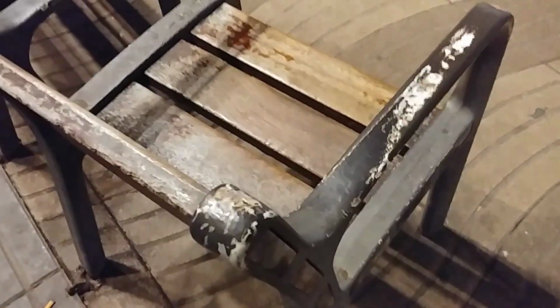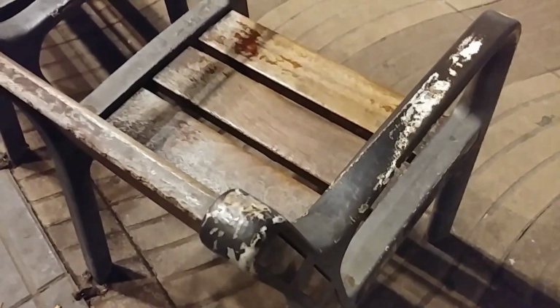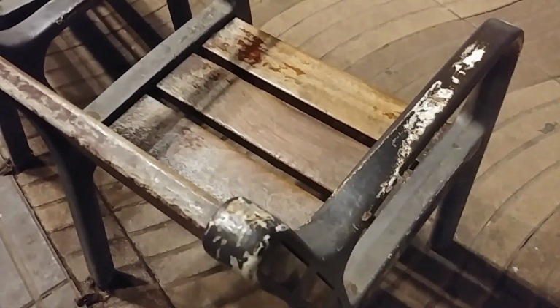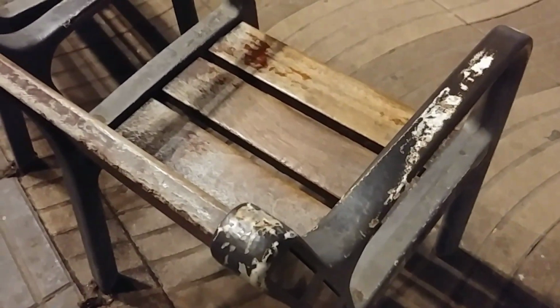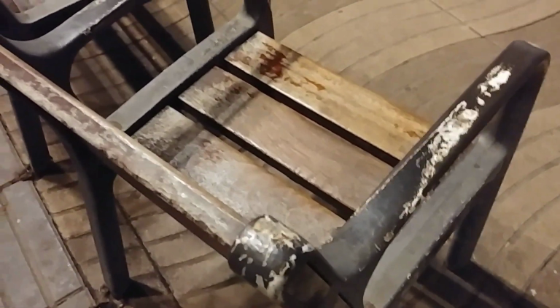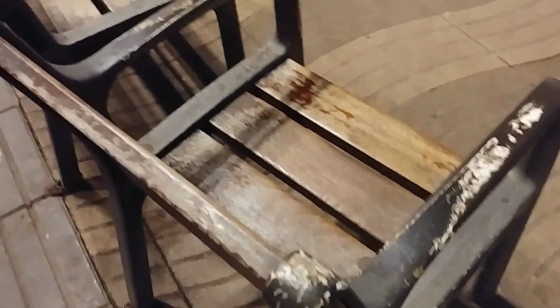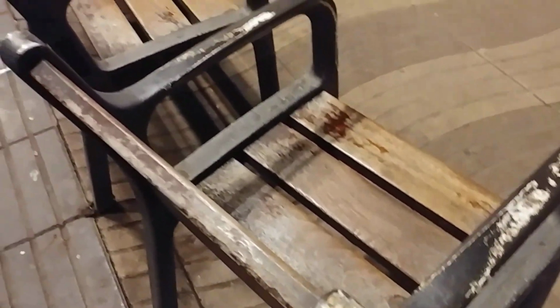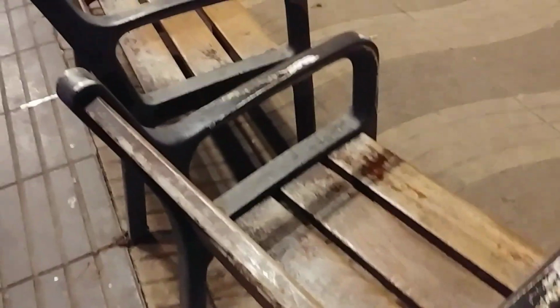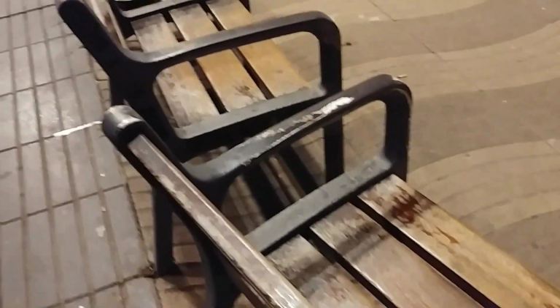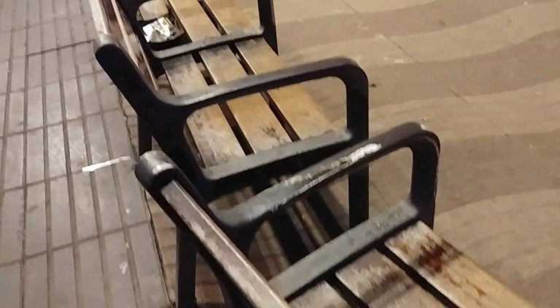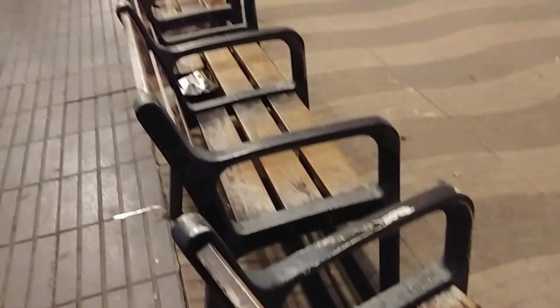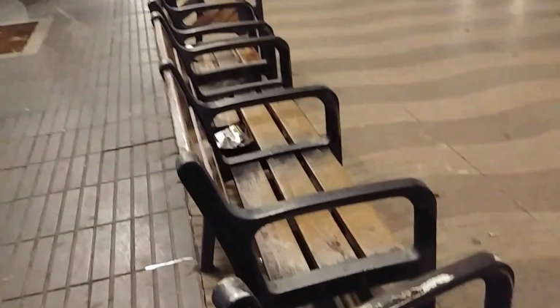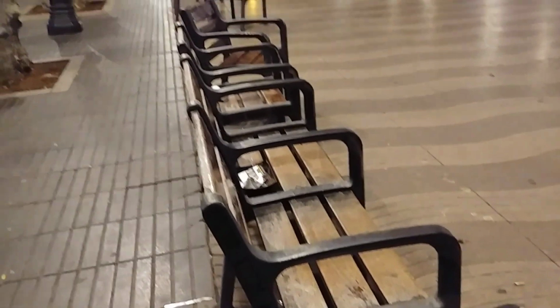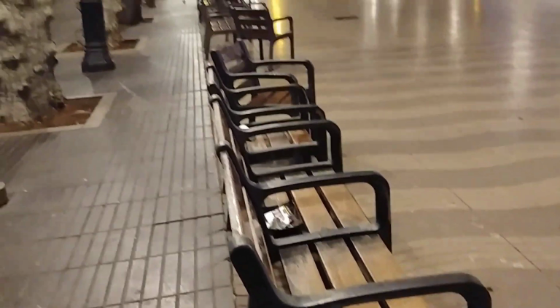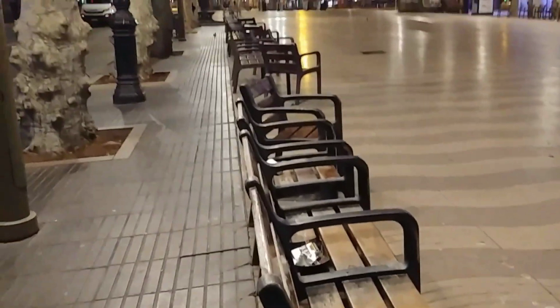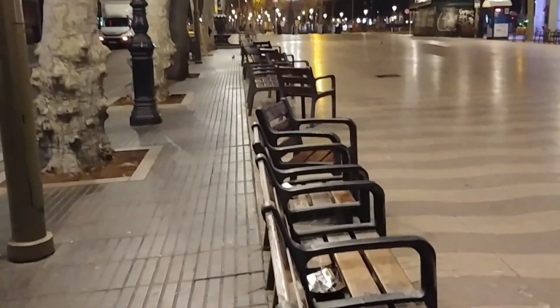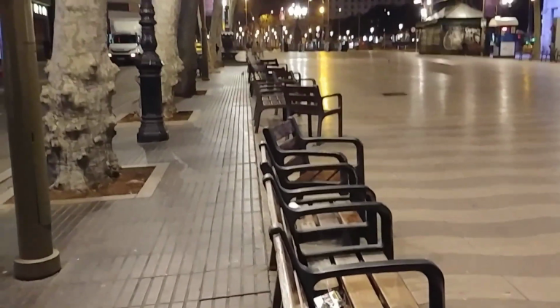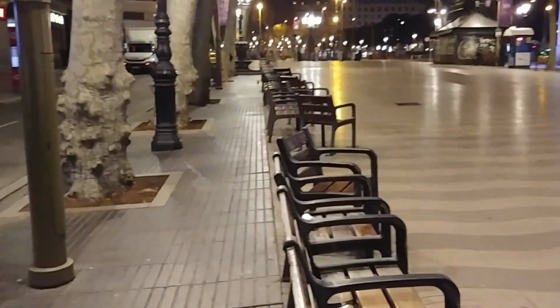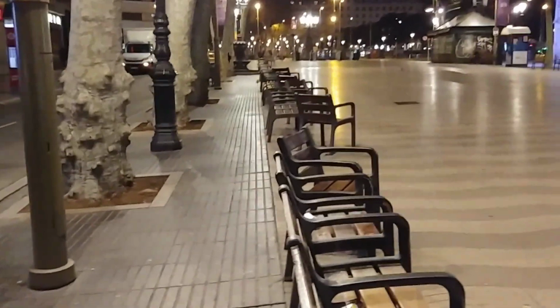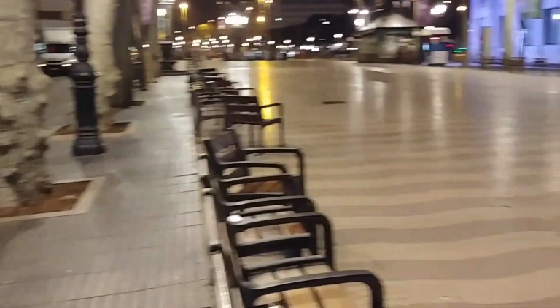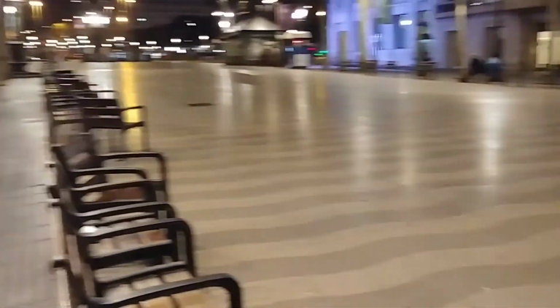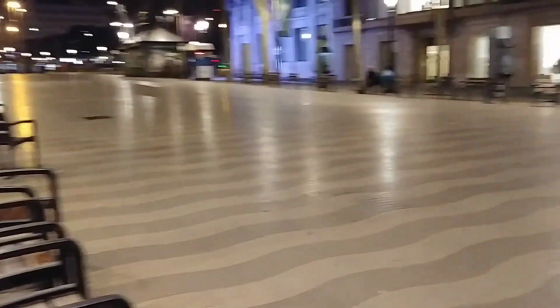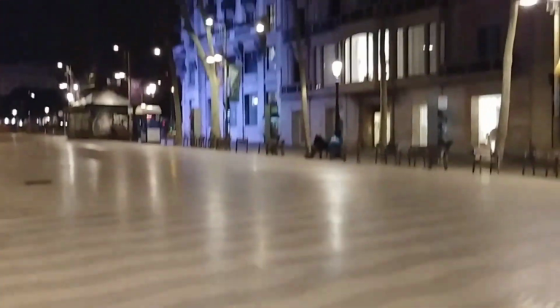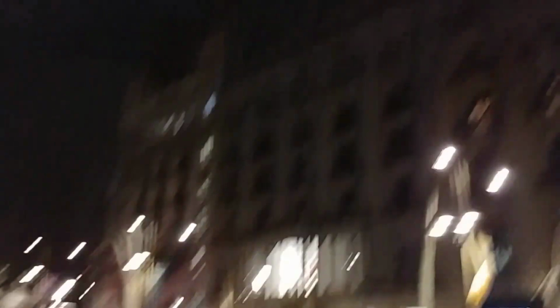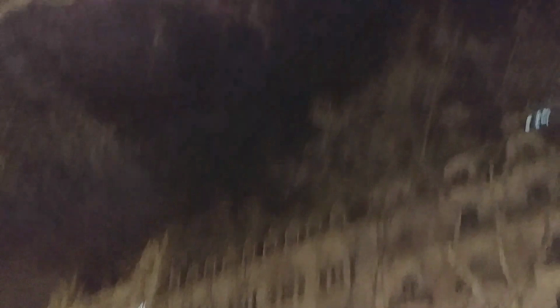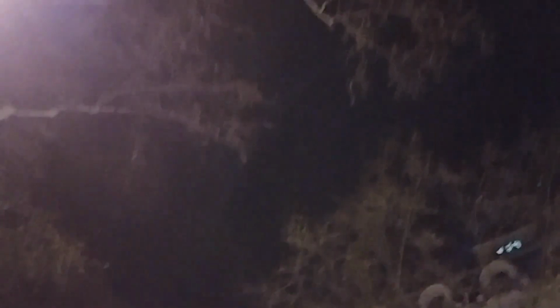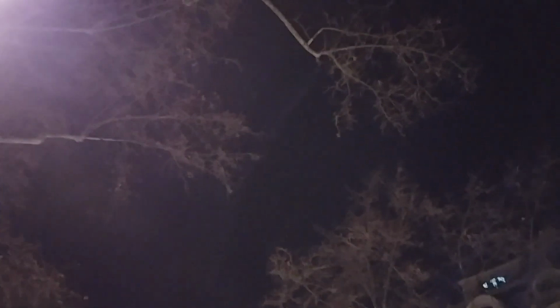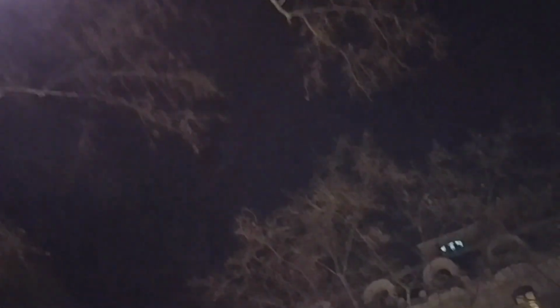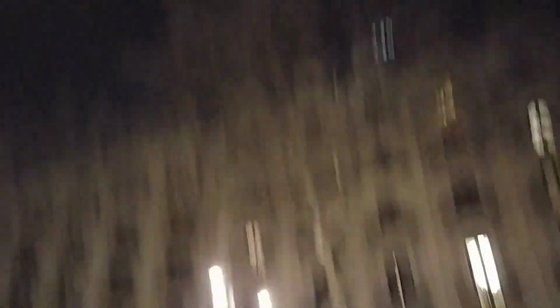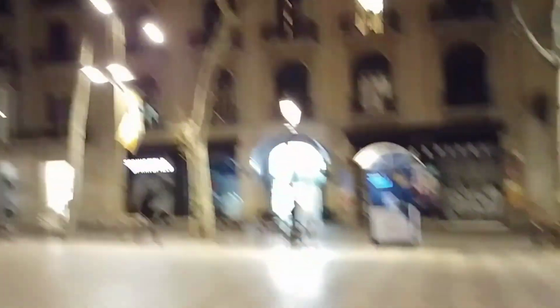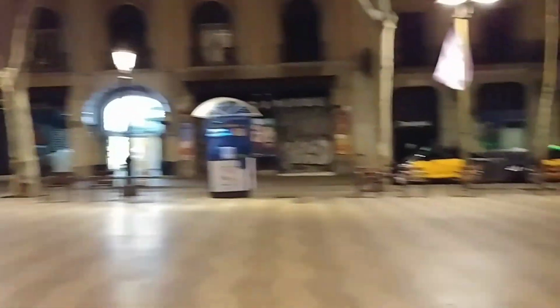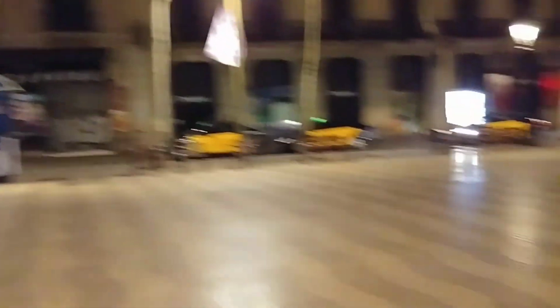Hi guys, this is LG G6 in 1080p, which has additional stabilization in low light. I'll do another bright light test. Since it's completely dark outside, I thought I would do this test.